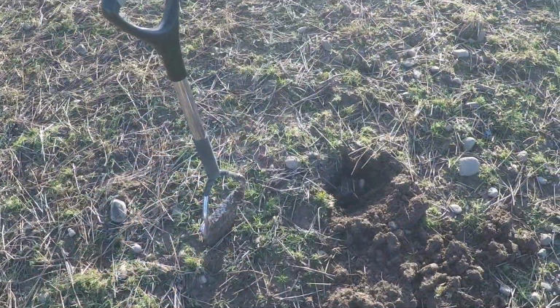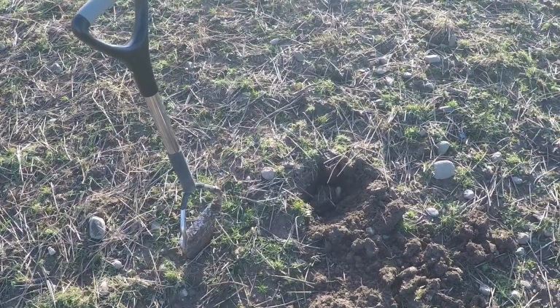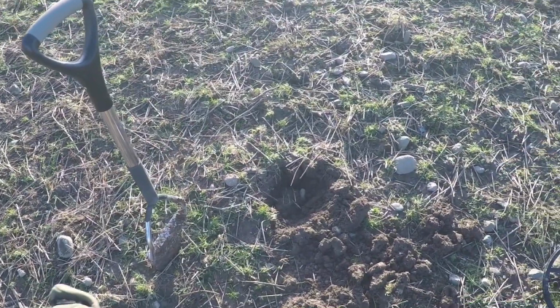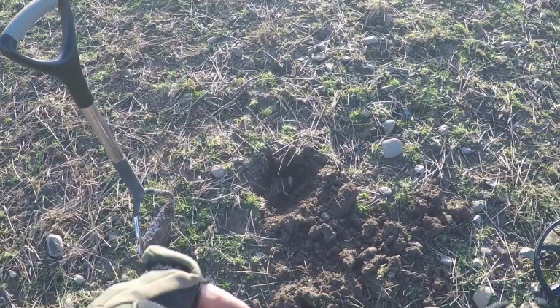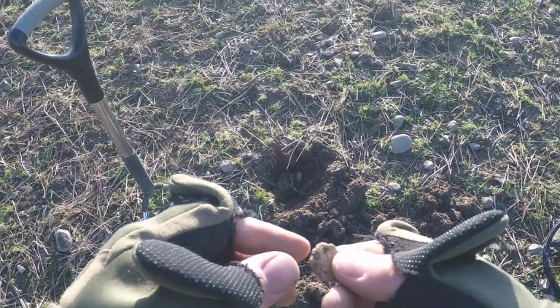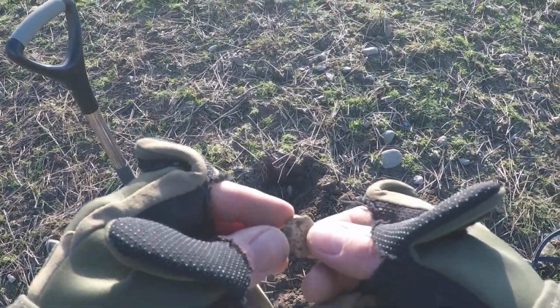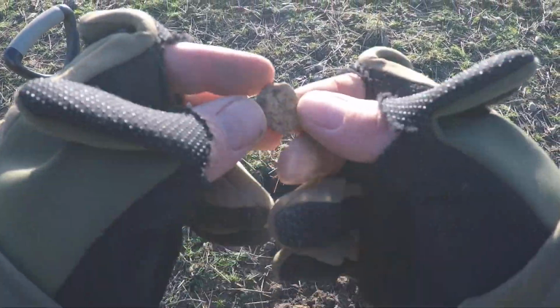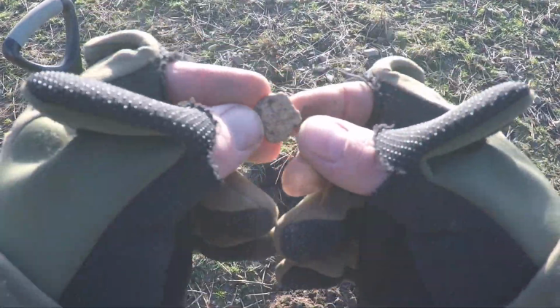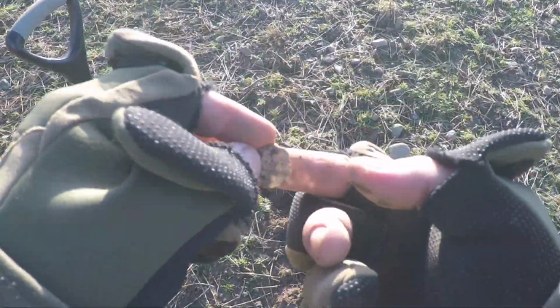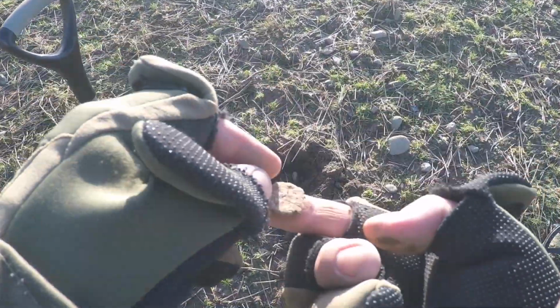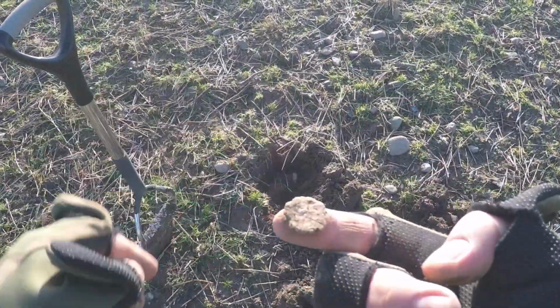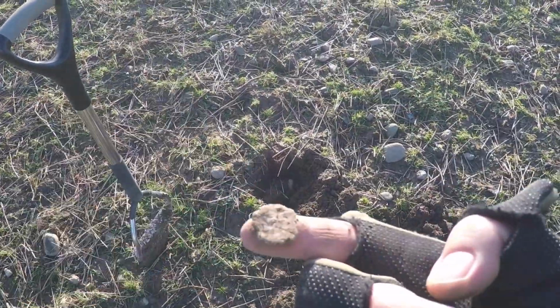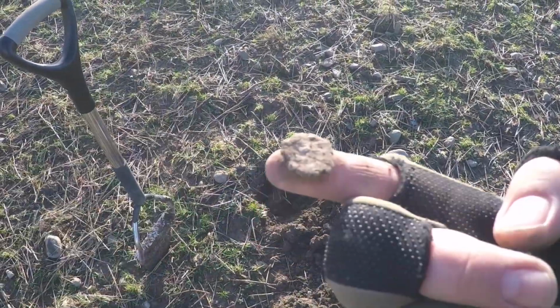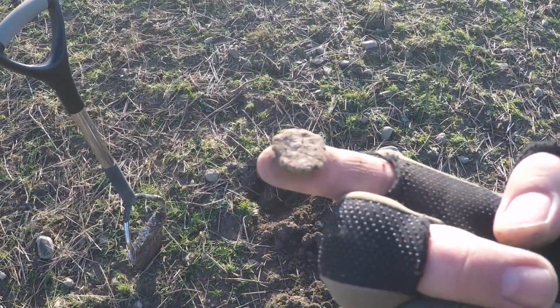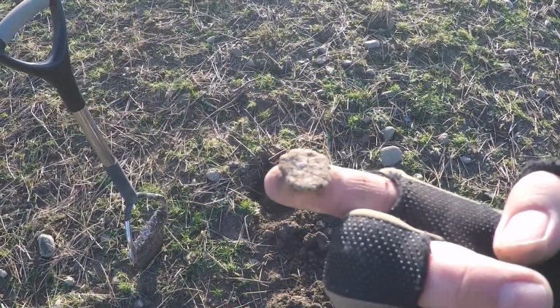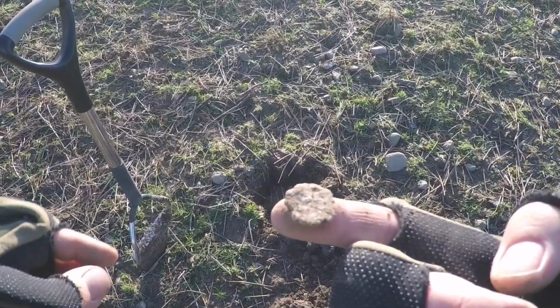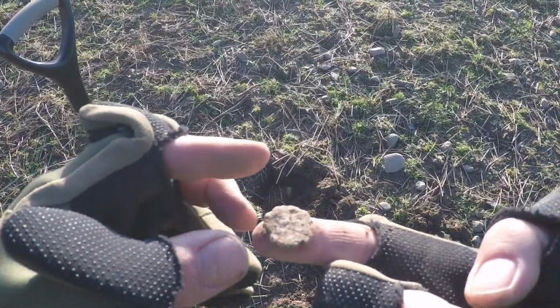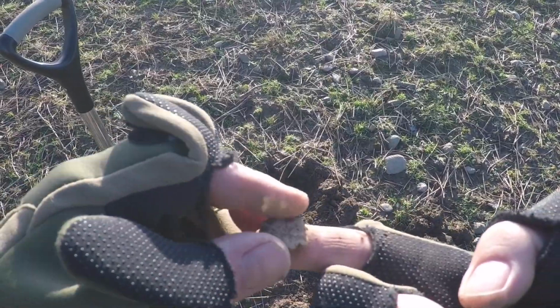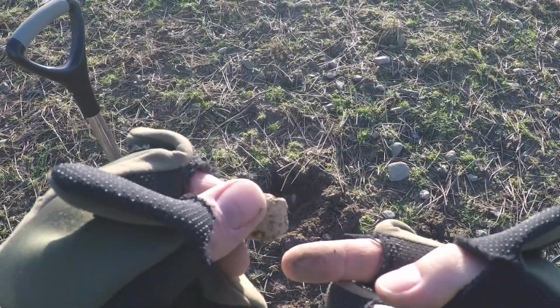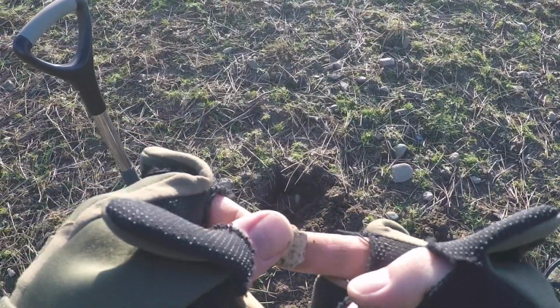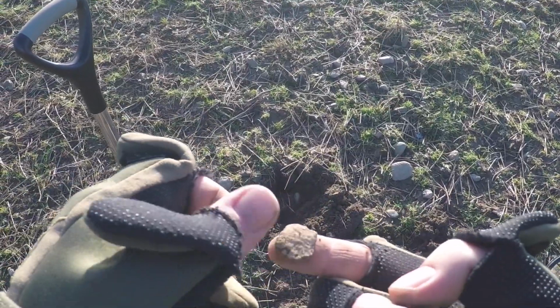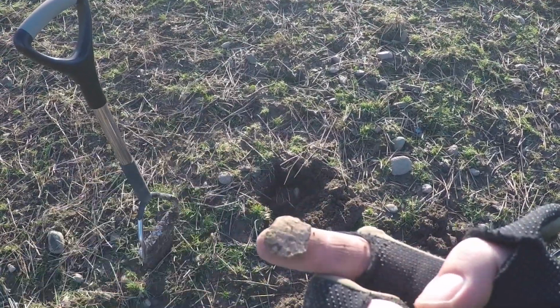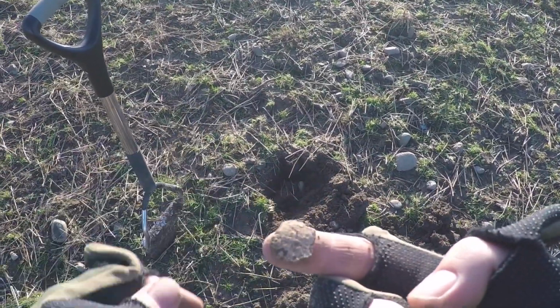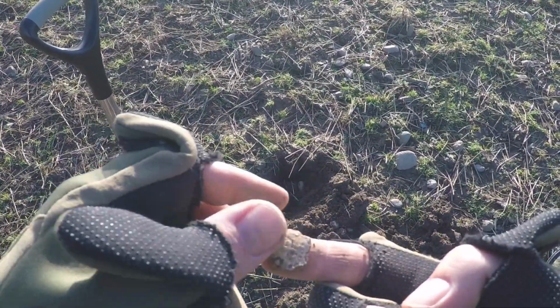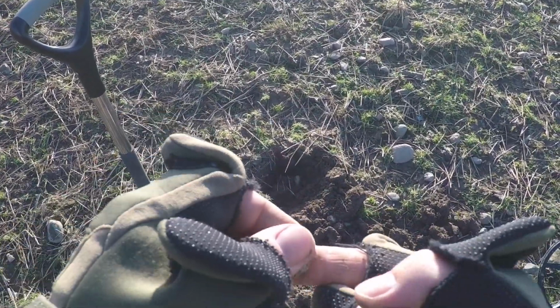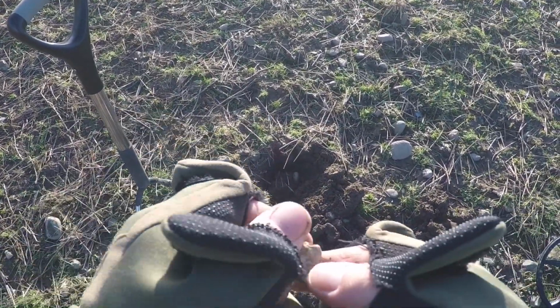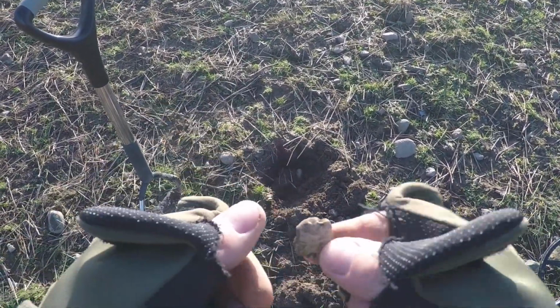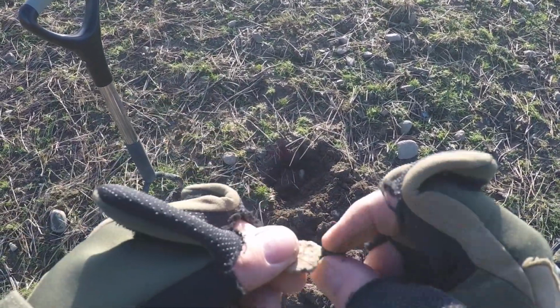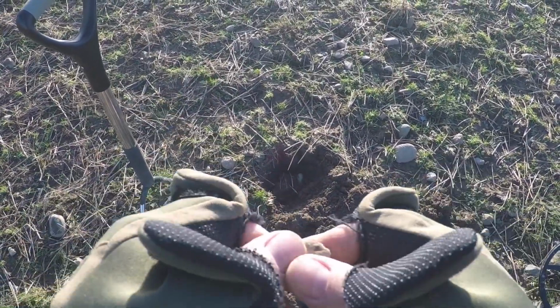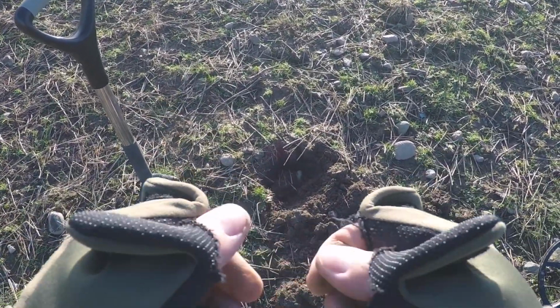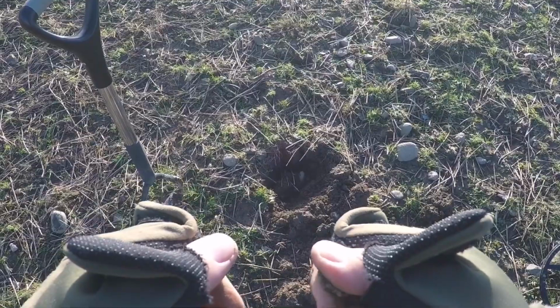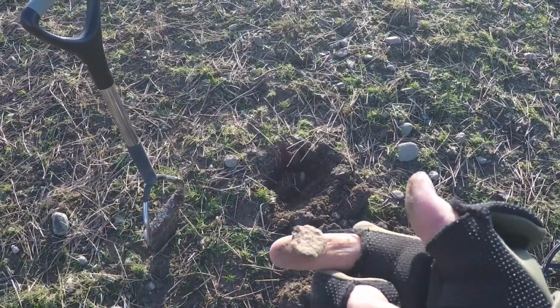I just want to show you what I'm finding — I'm finding loads of these little lead discs. I've had loads off here. There's no detail on them, just little lead discs.